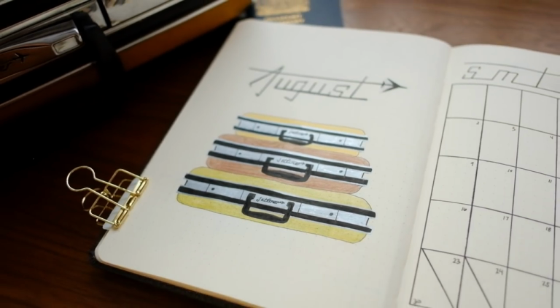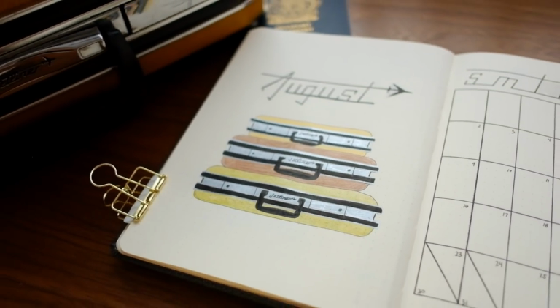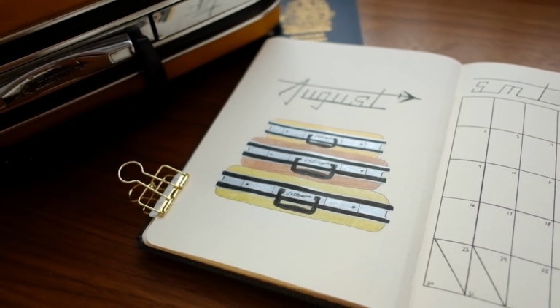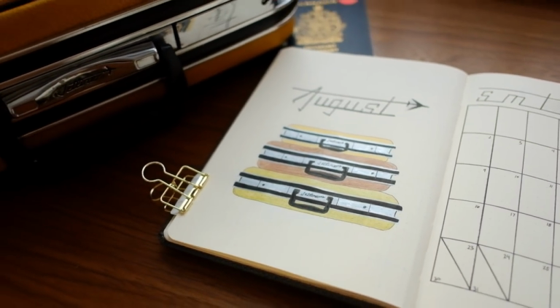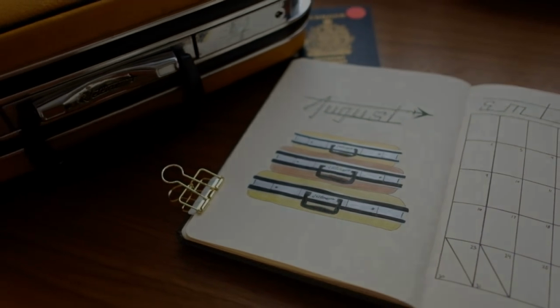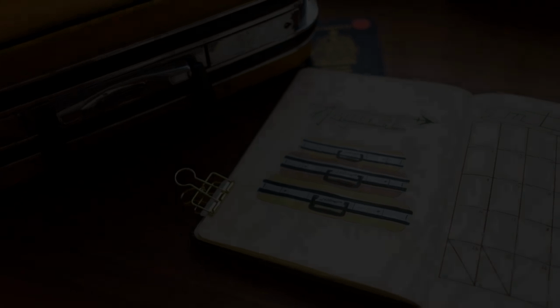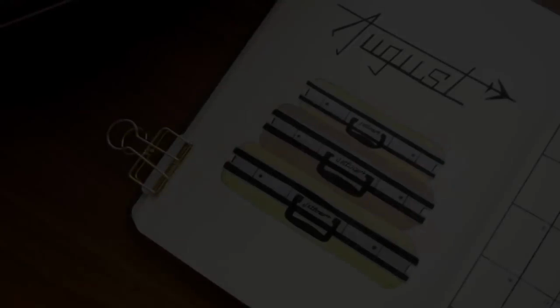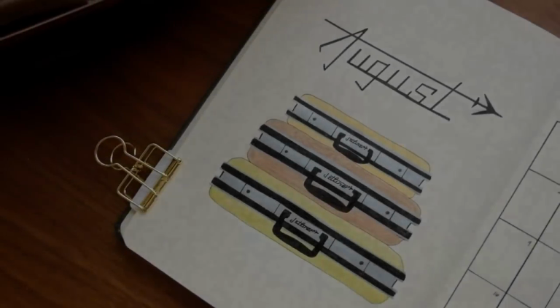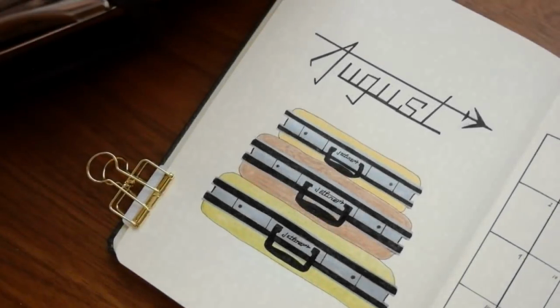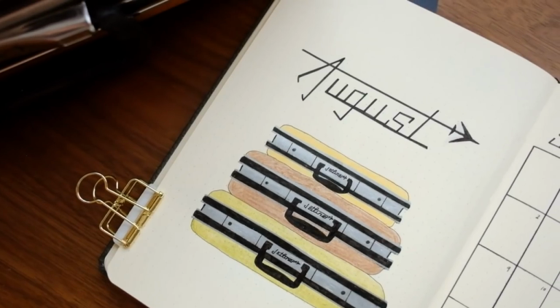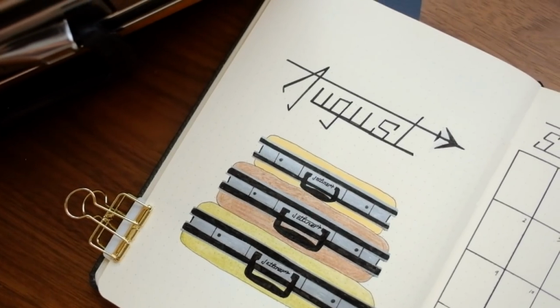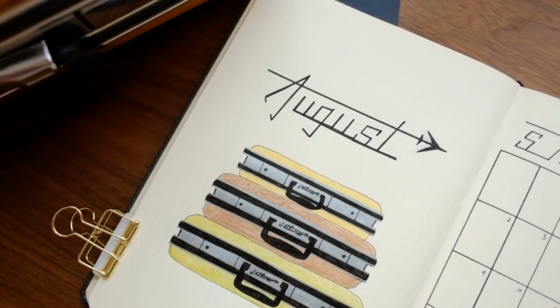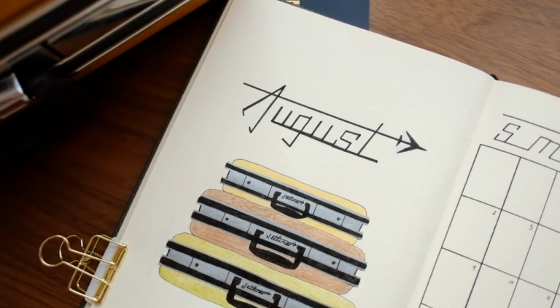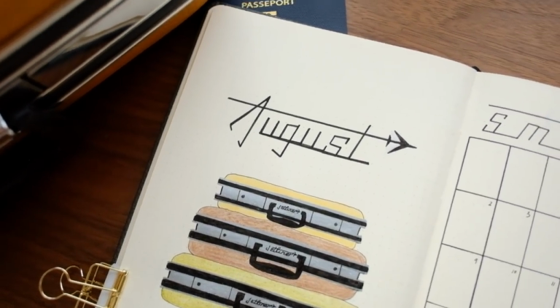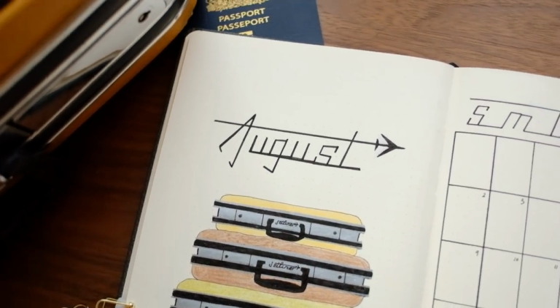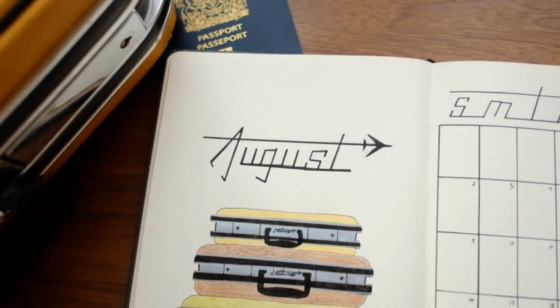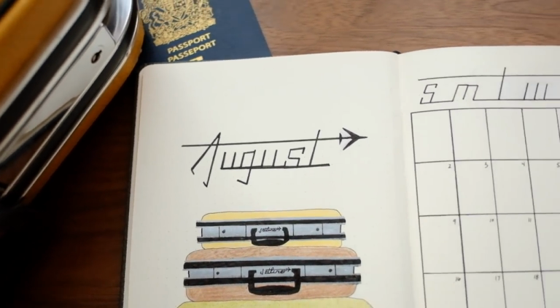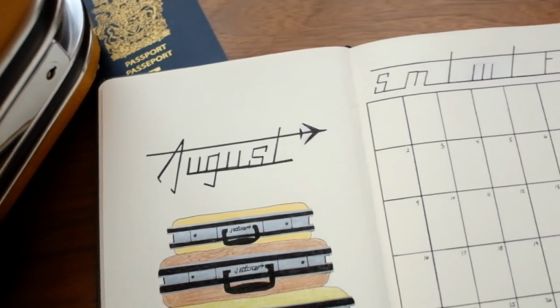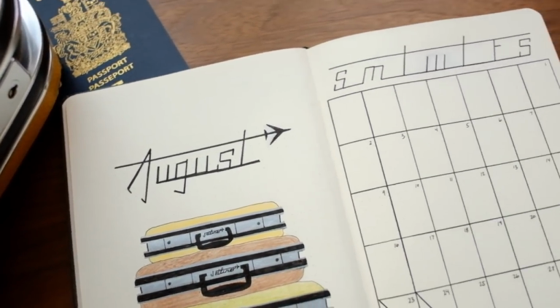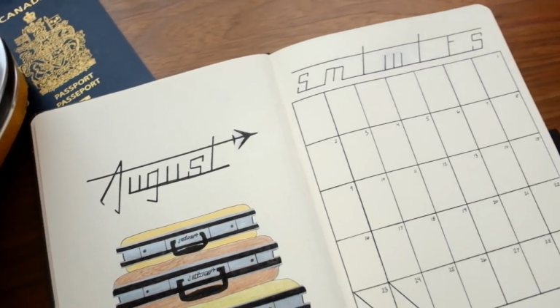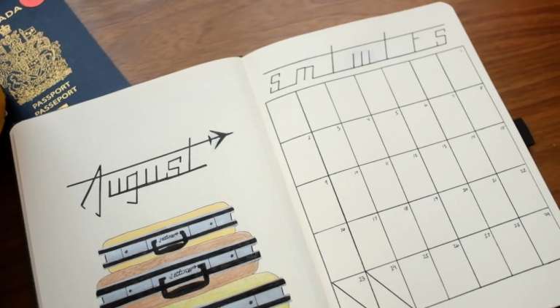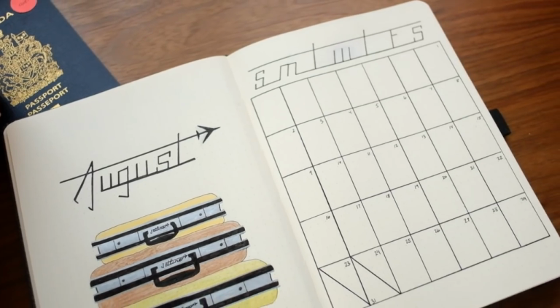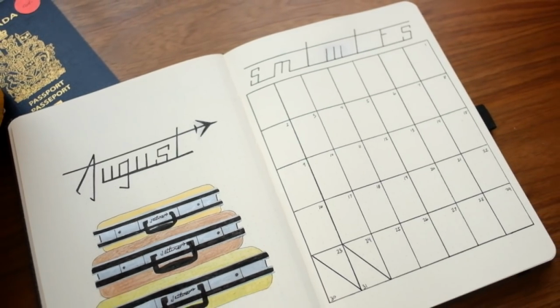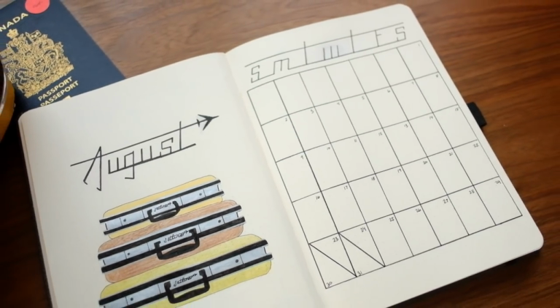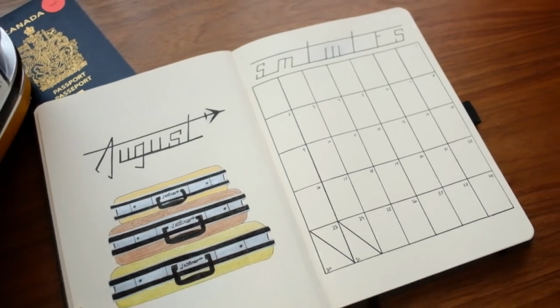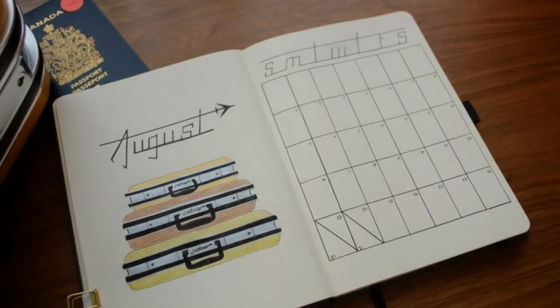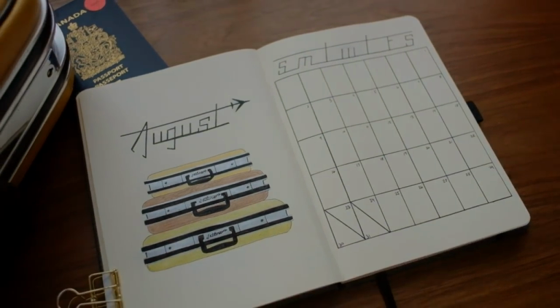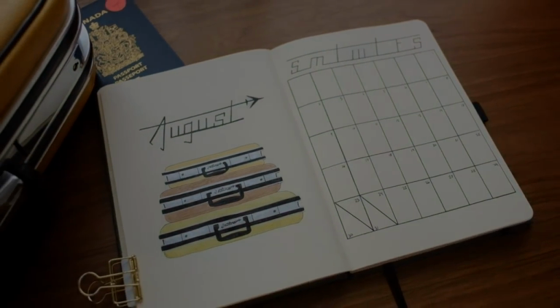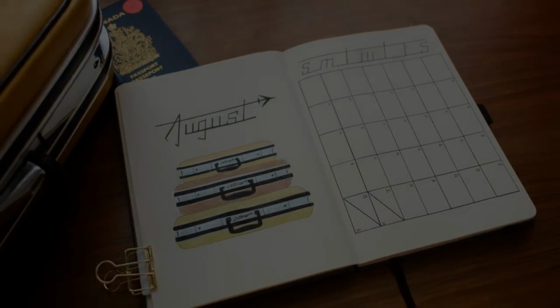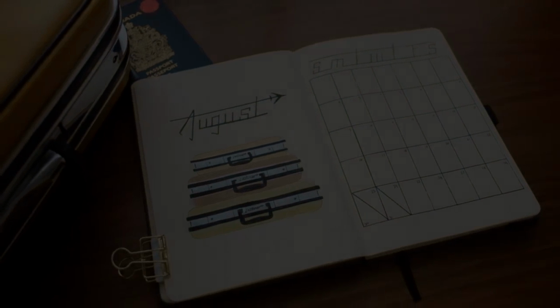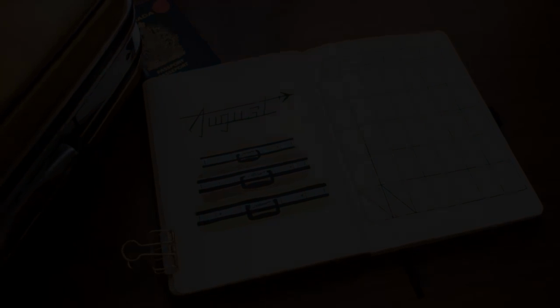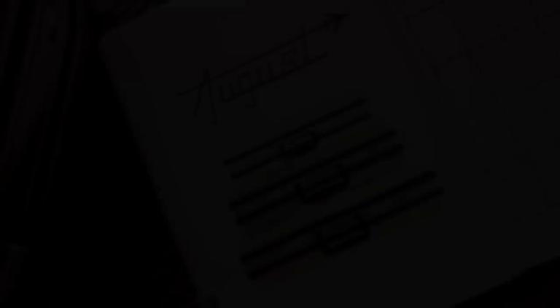If you haven't seen my August plan-with-me in my own bullet journal yet, go check that one out. It is very different from this setup and possibly my favorite theme I have ever done in my own bullet journal, so definitely check that one out.